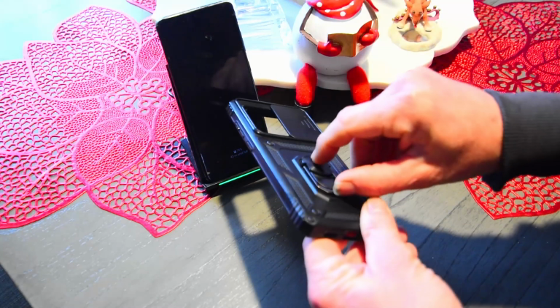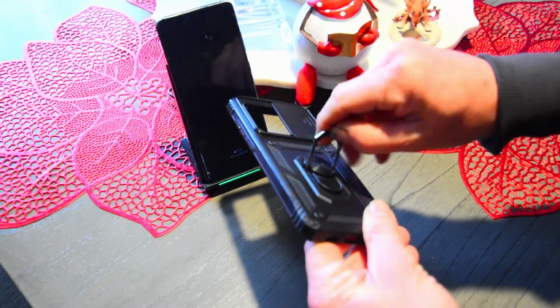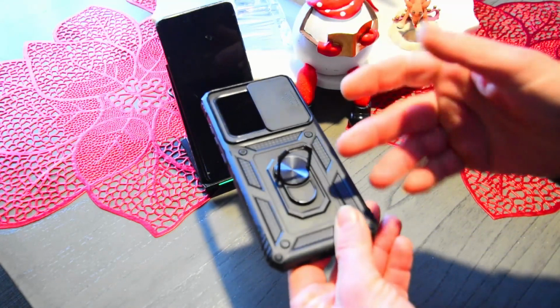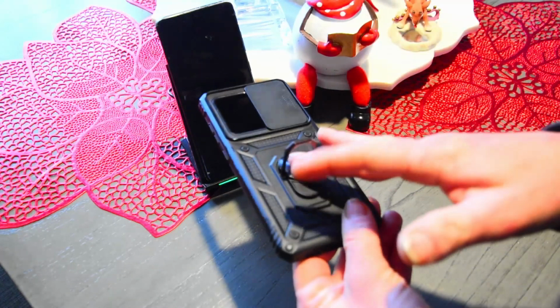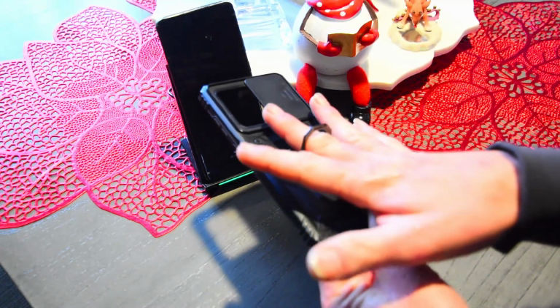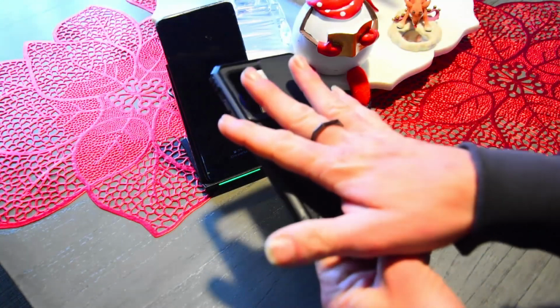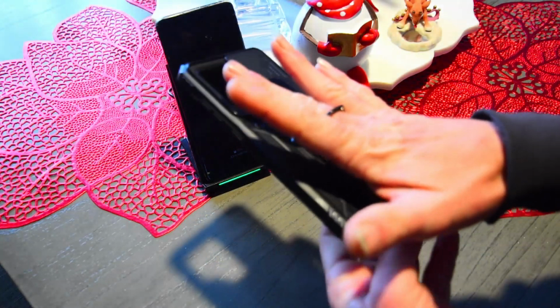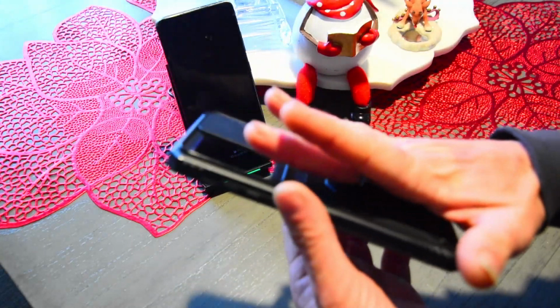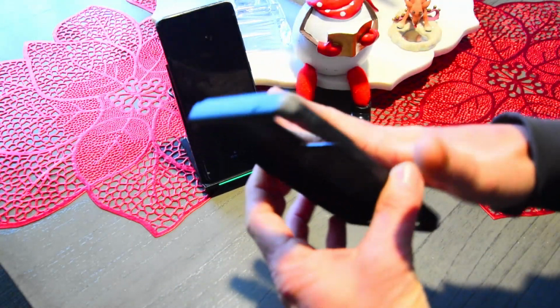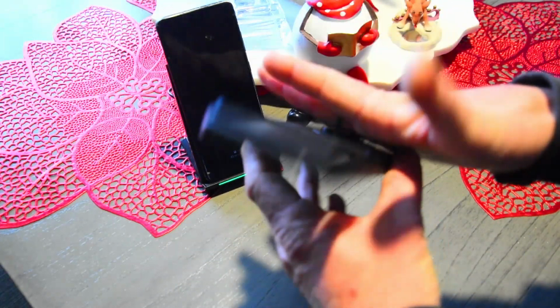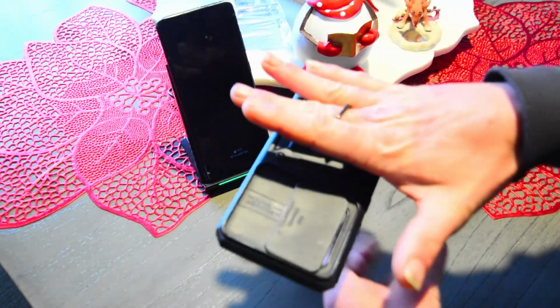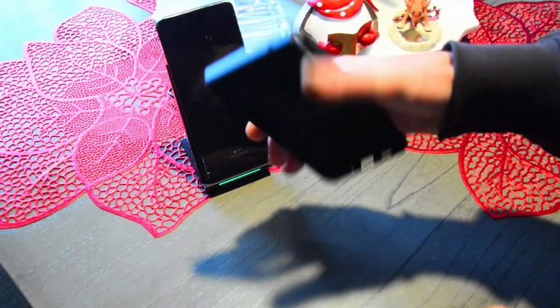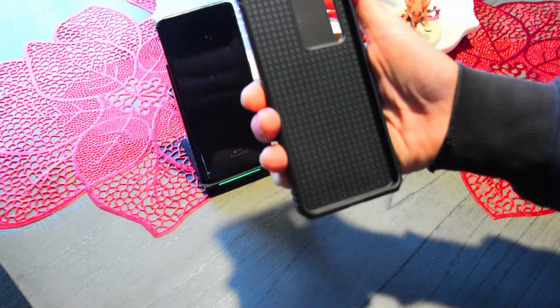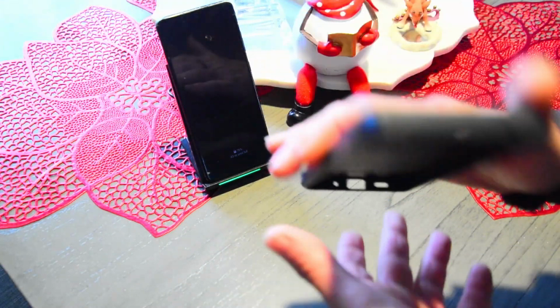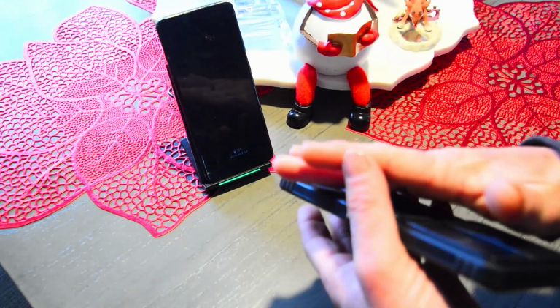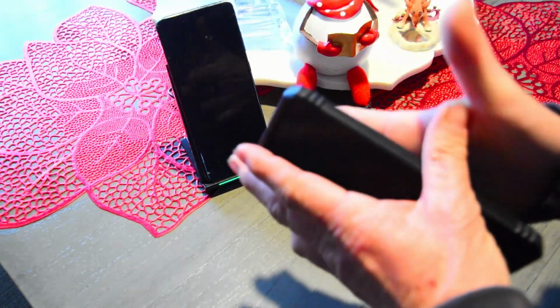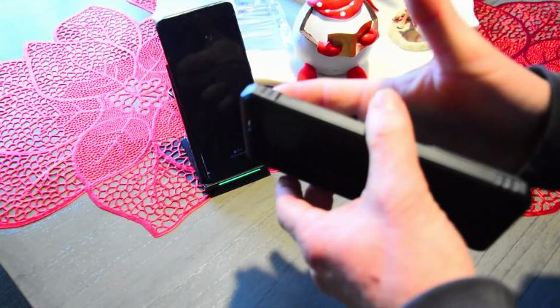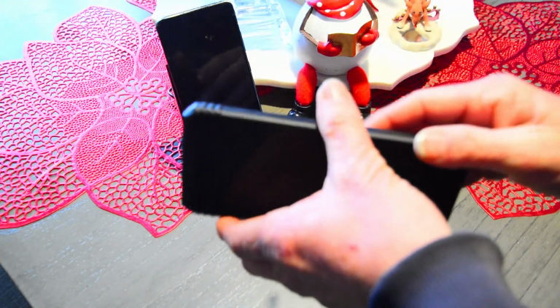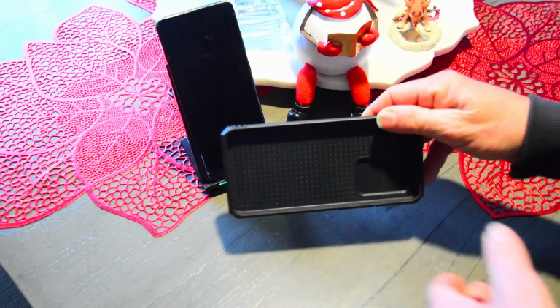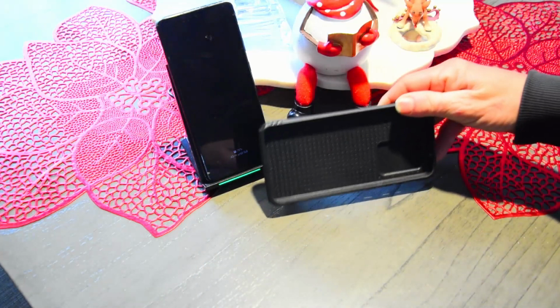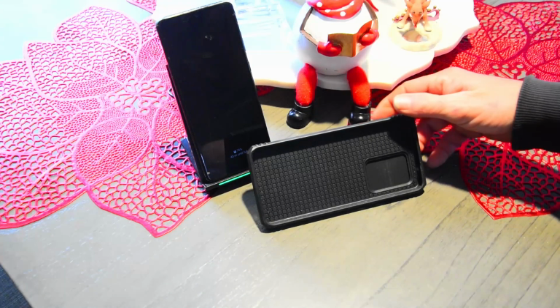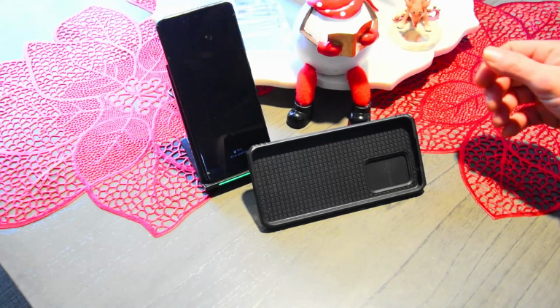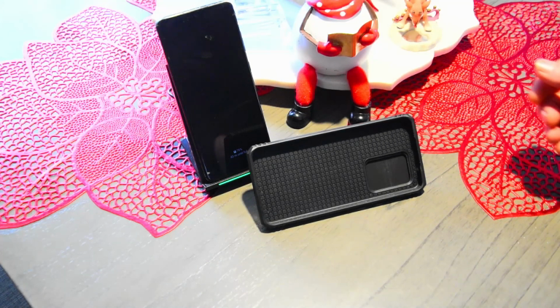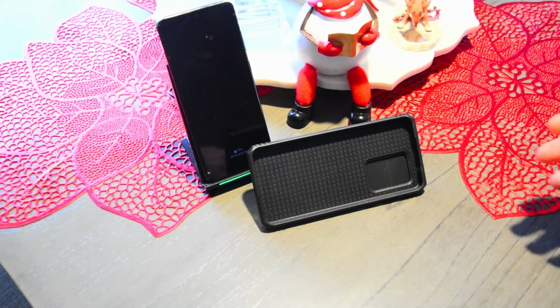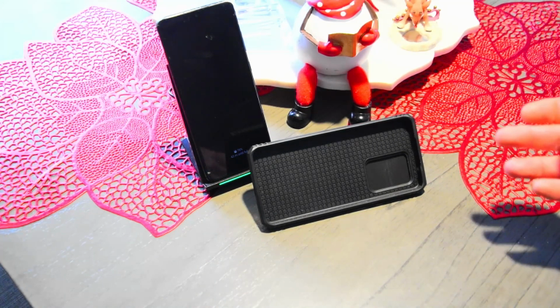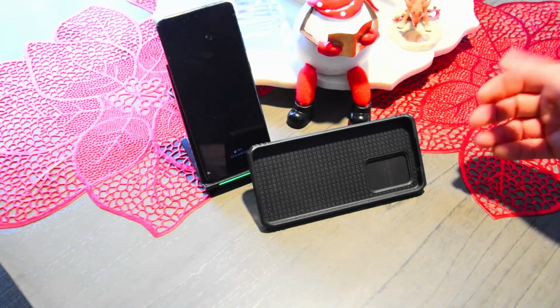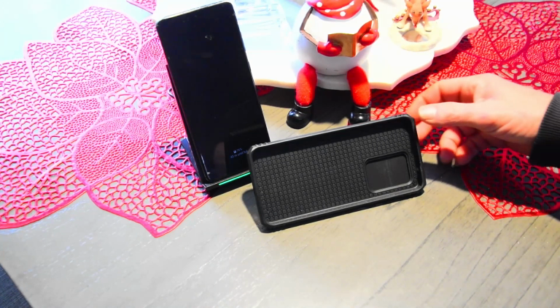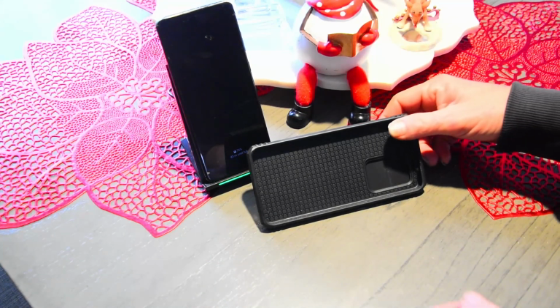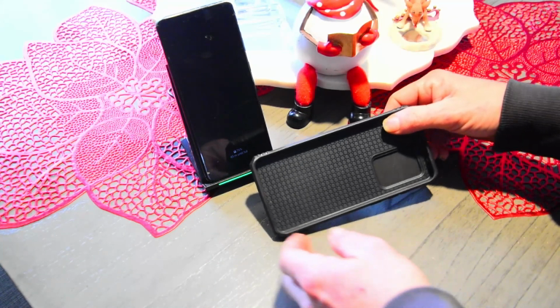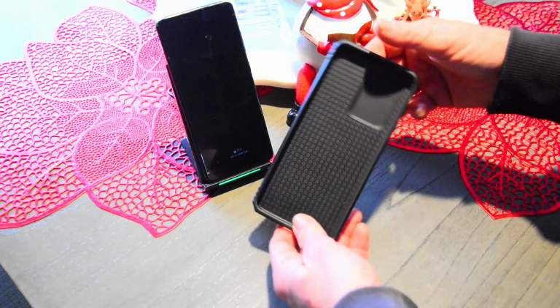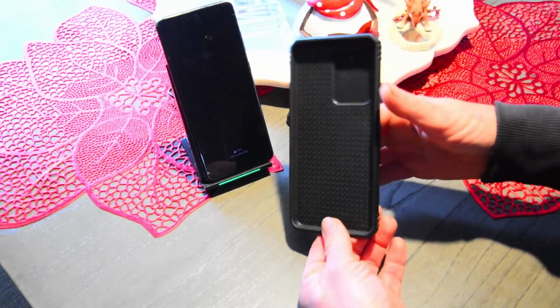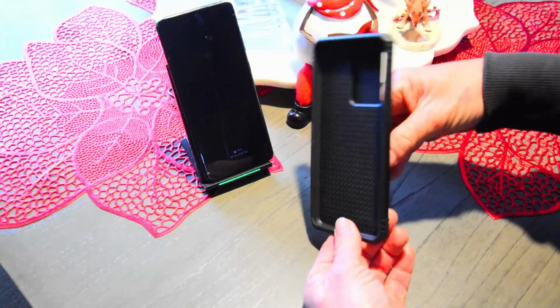And it has this little ring here that you can rotate sideways so you can hold your phone, or if you want to watch something you can set it down like that. That's the good part.